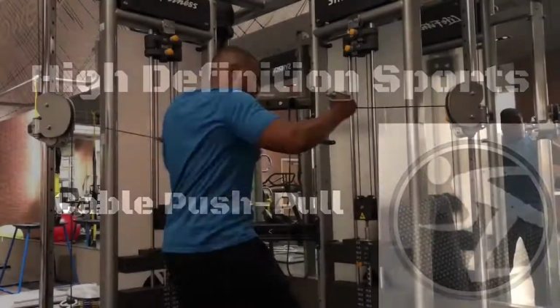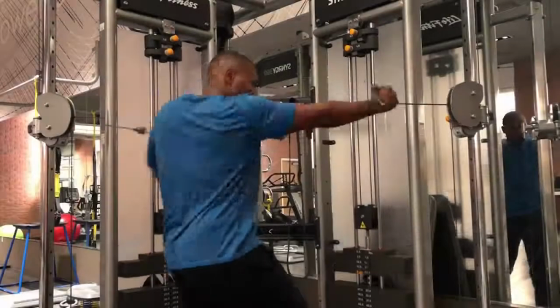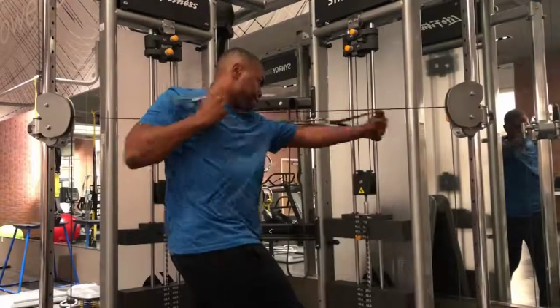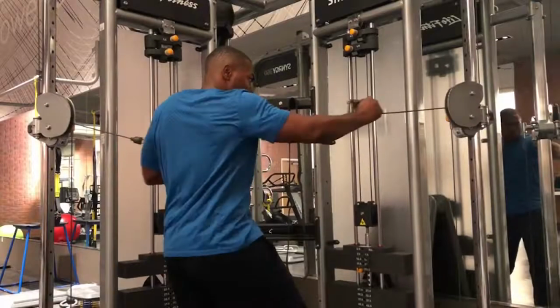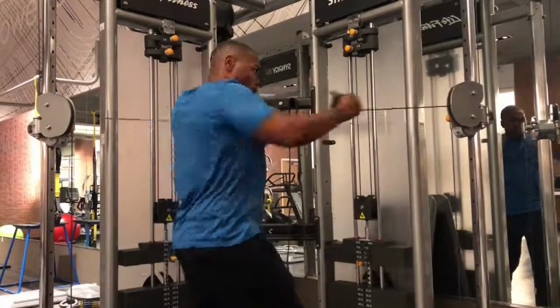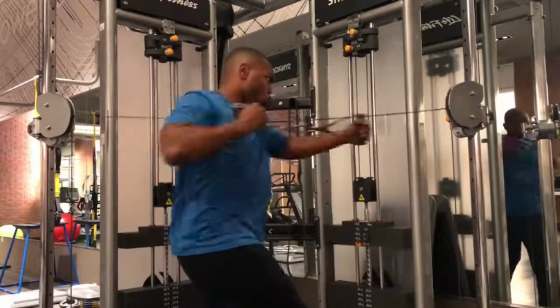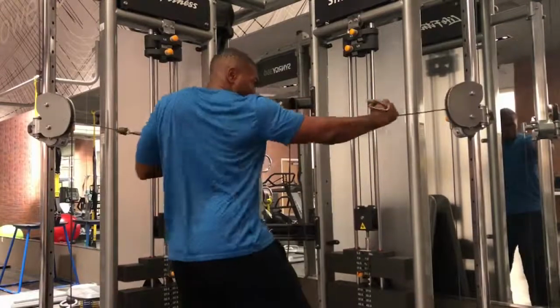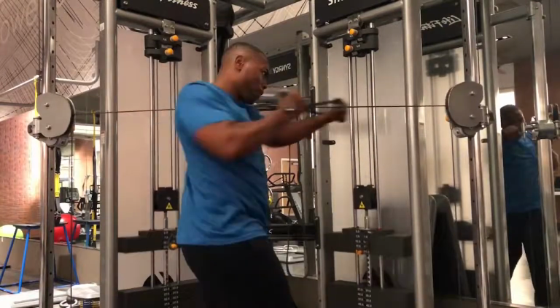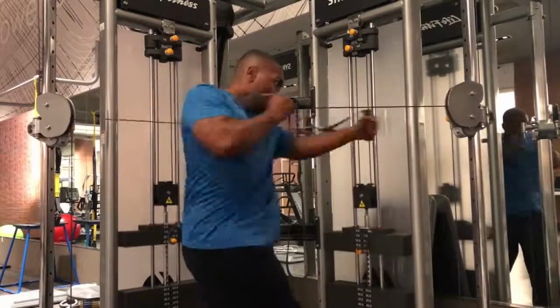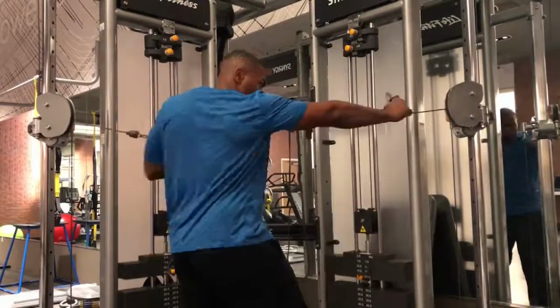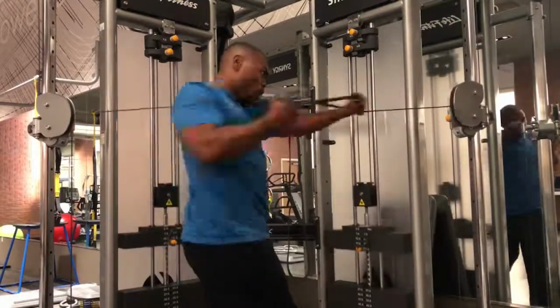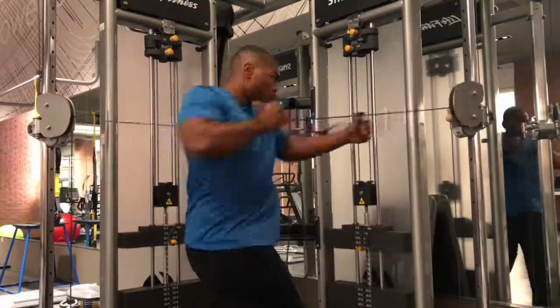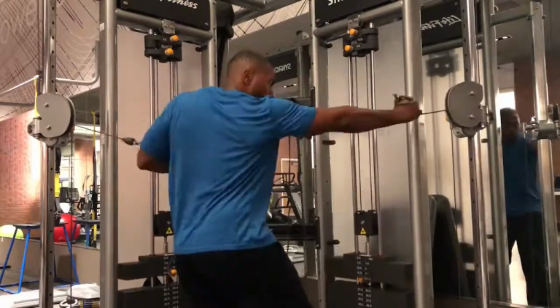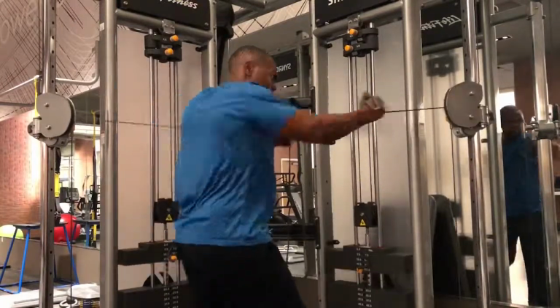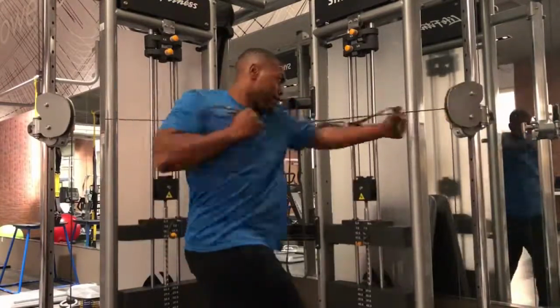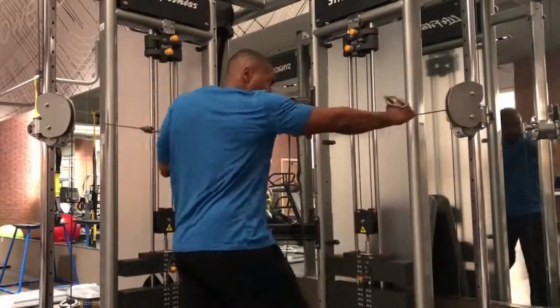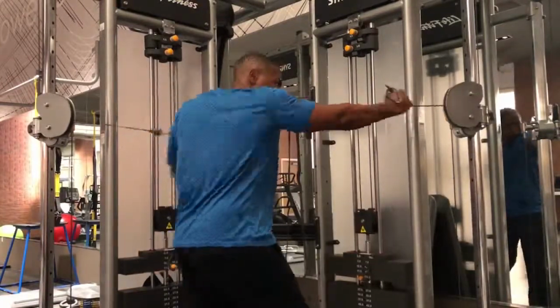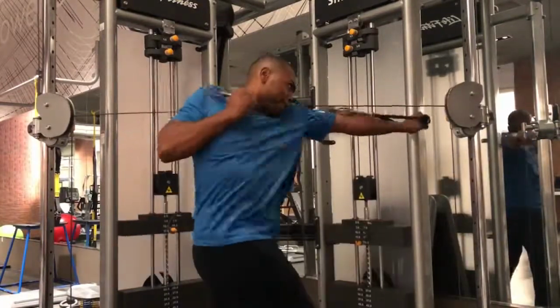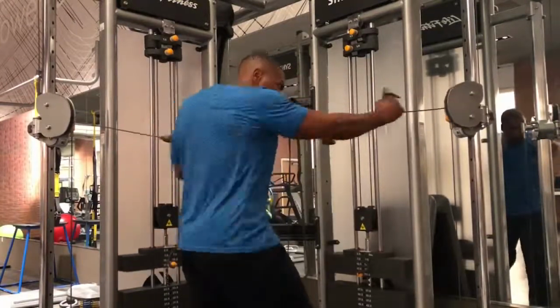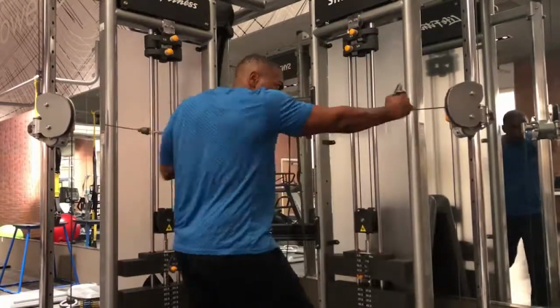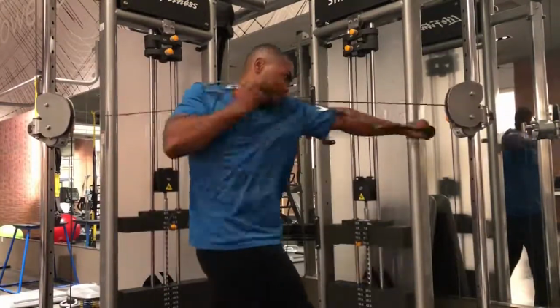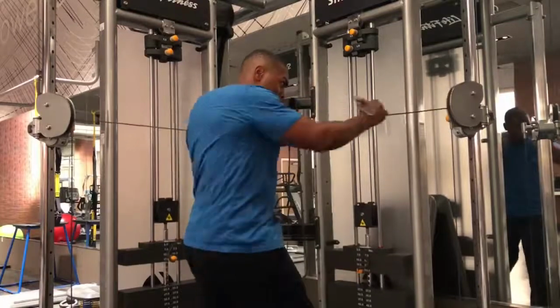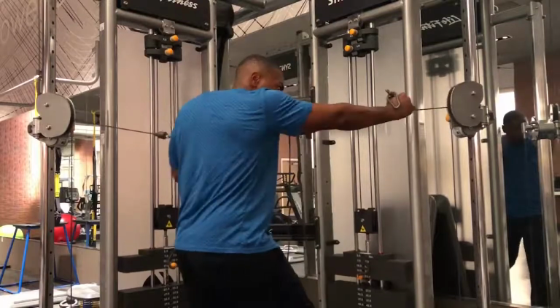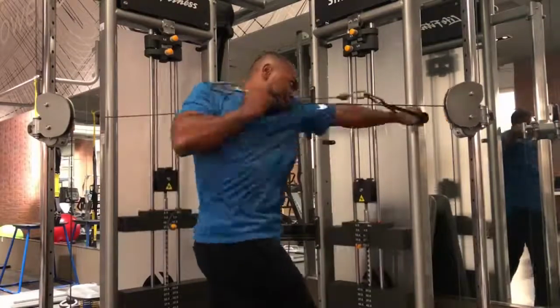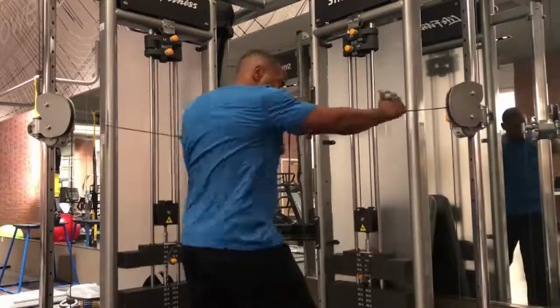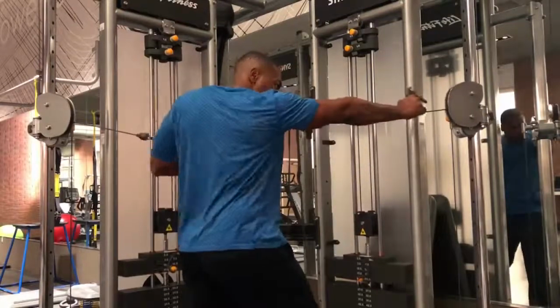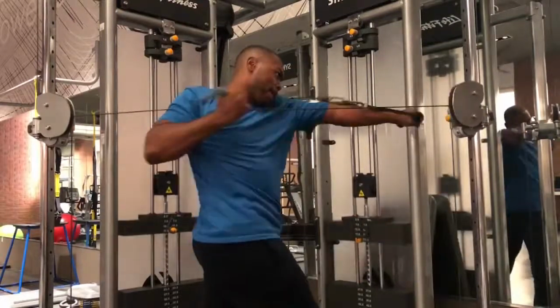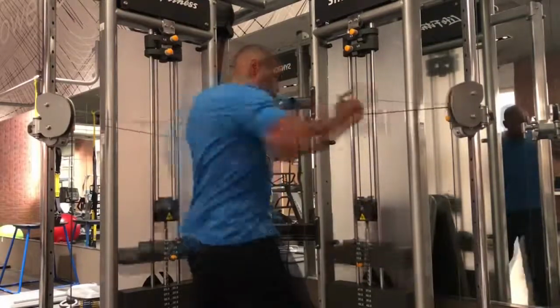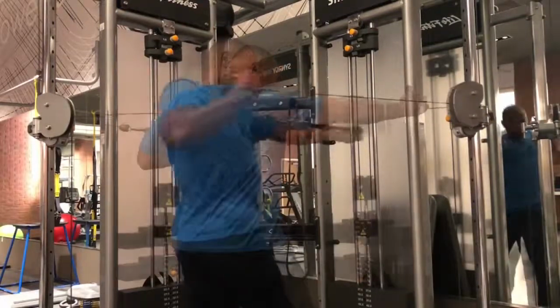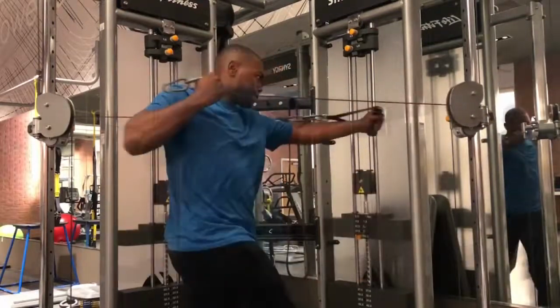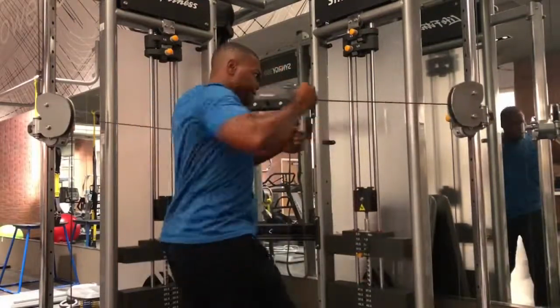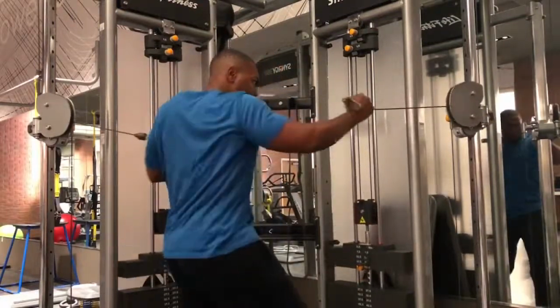Cable push pulls are an excellent tool to have in your performance arsenal. They're great for developing core stability, rotational power, and explosive hips.